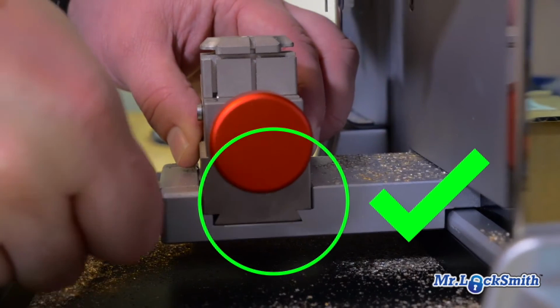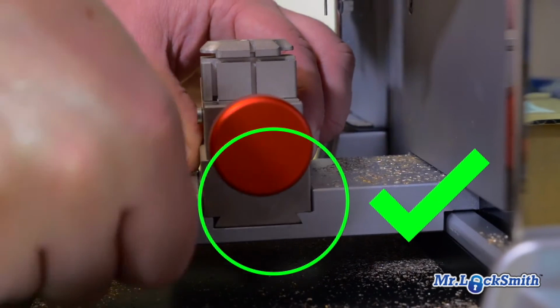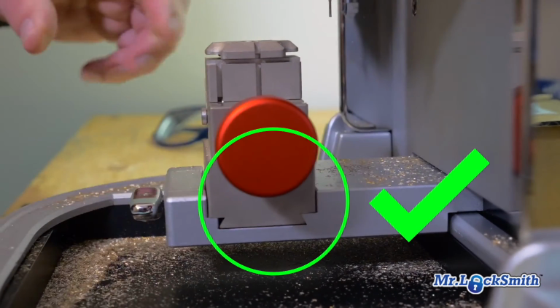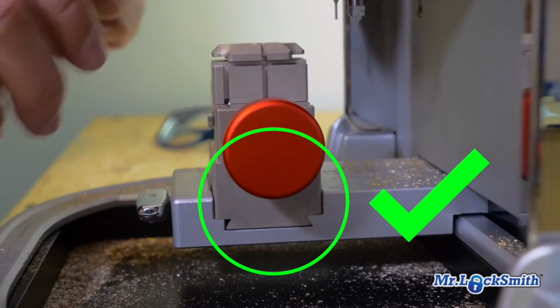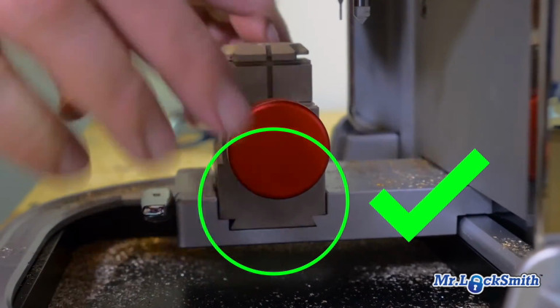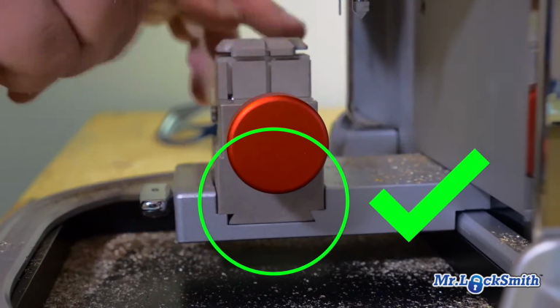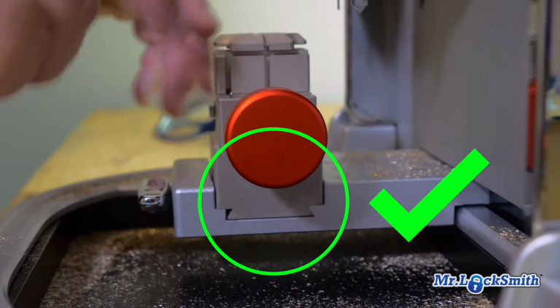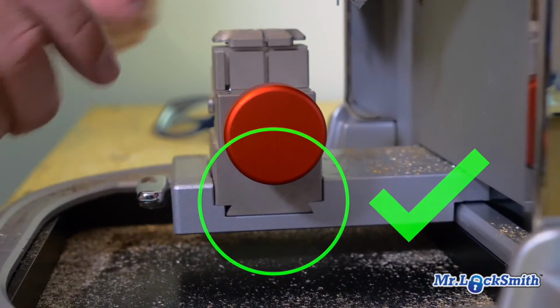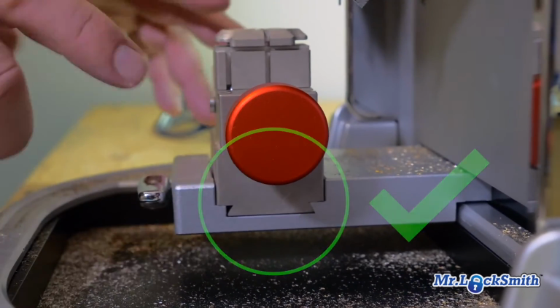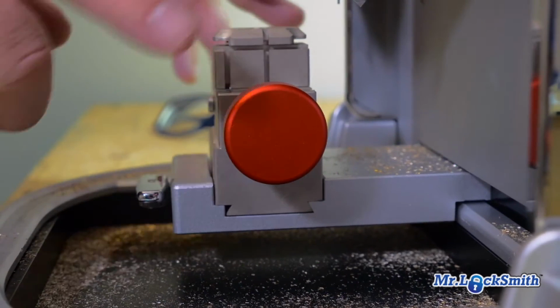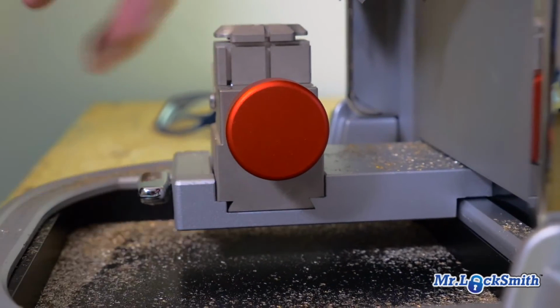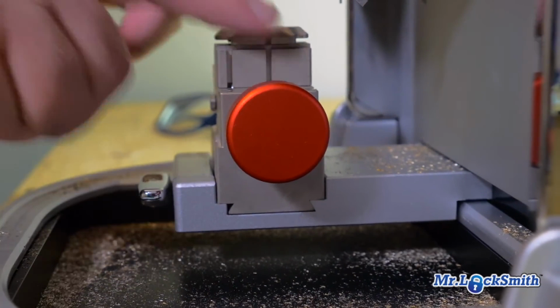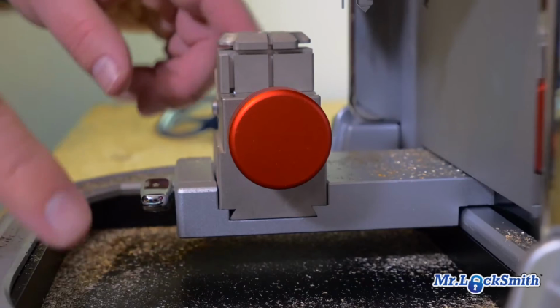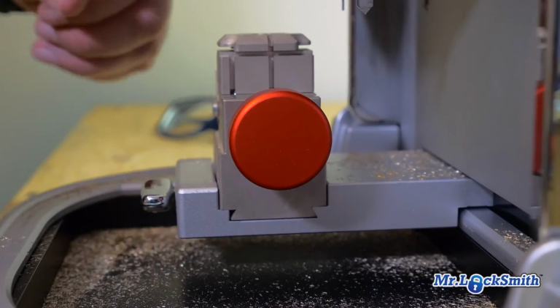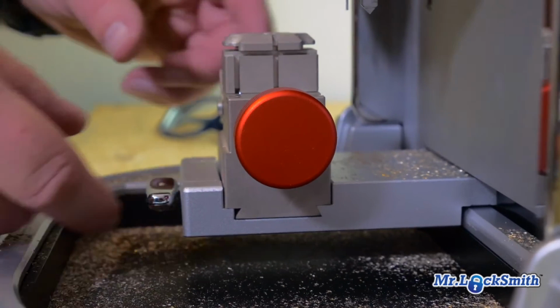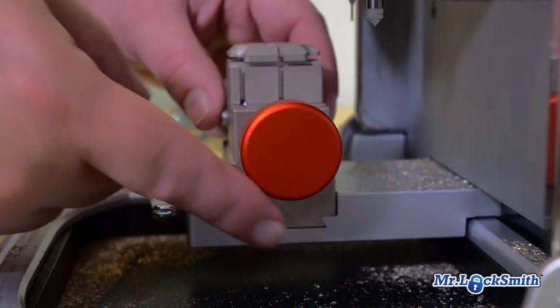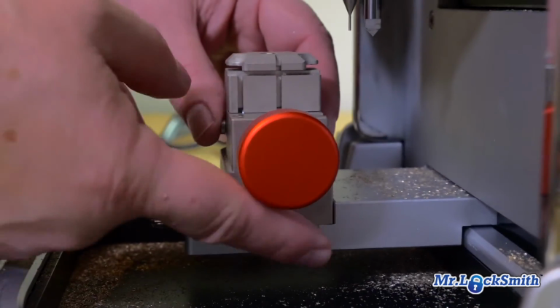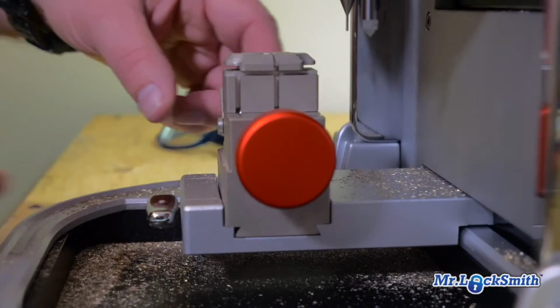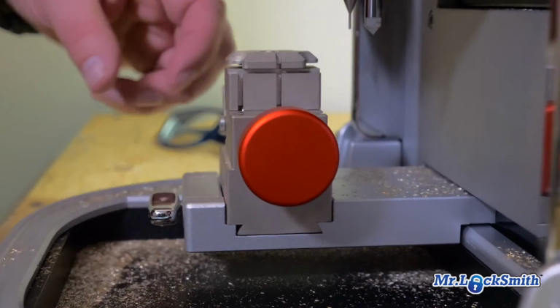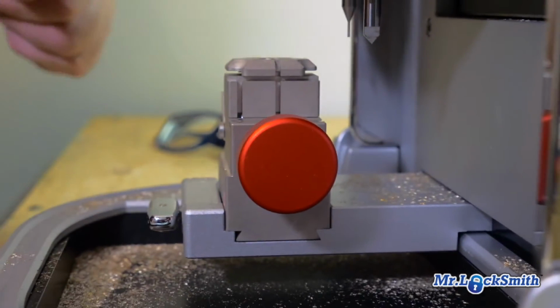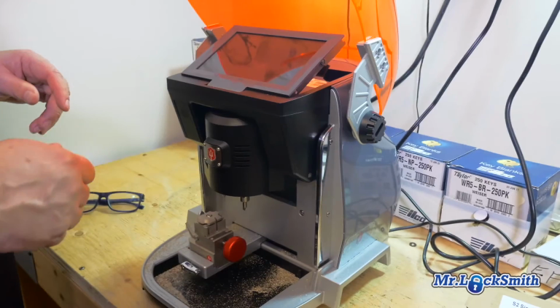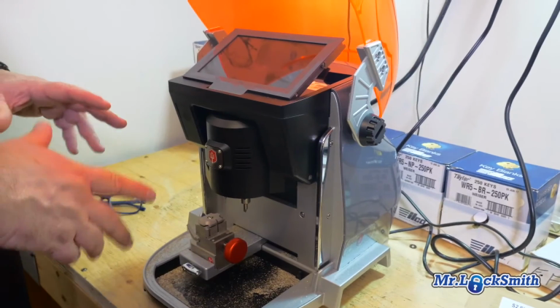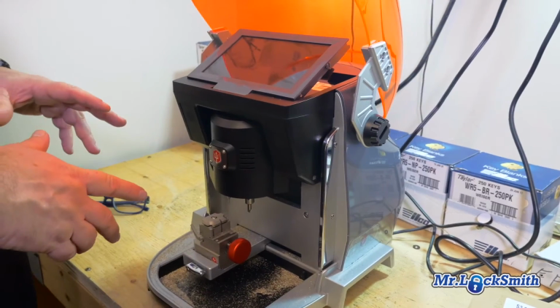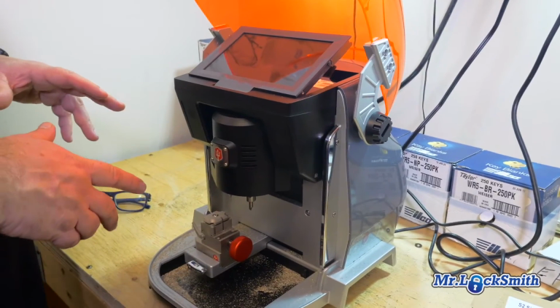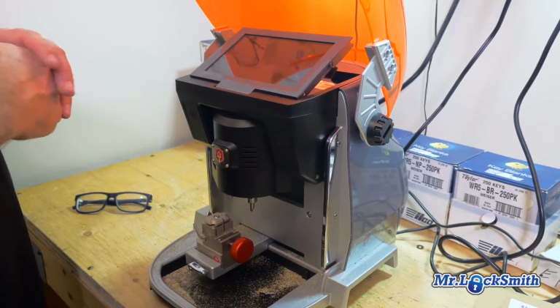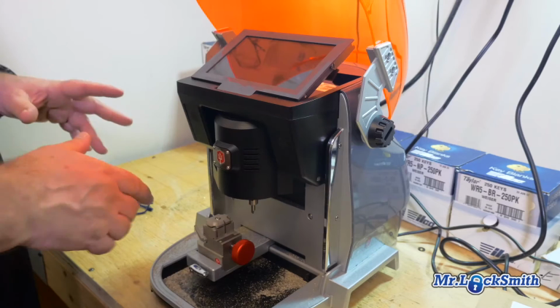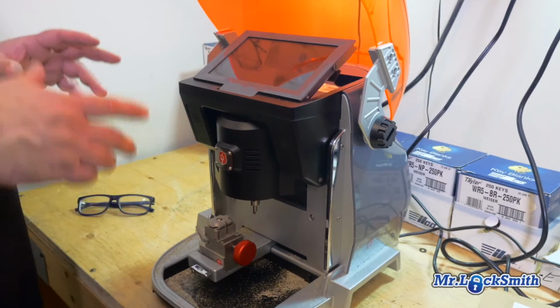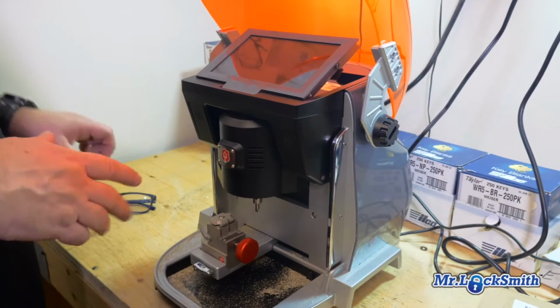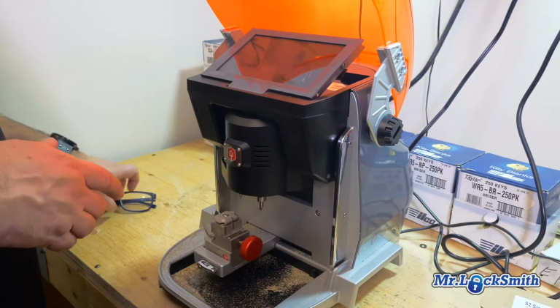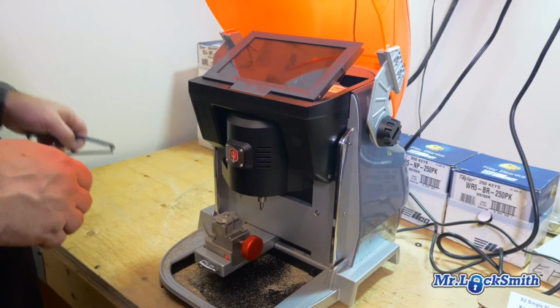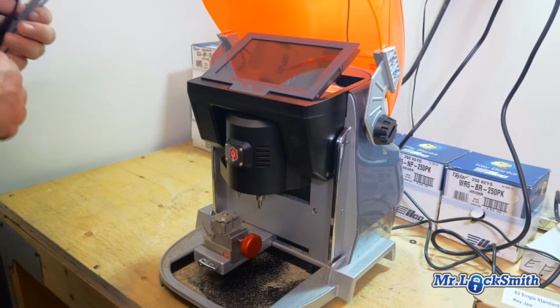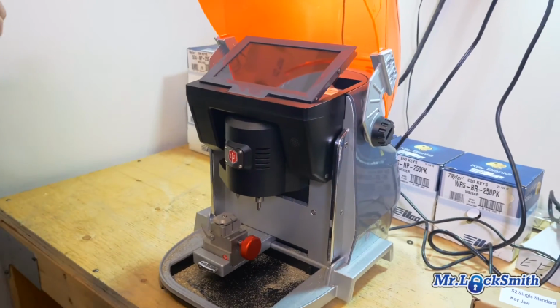Another common error: it is a precision machine, so make sure you clean it all off in between cuts and you have no filings. That's a very popular mistake. Whenever you change the jaws or you think it's out, recalibrate the key machine.